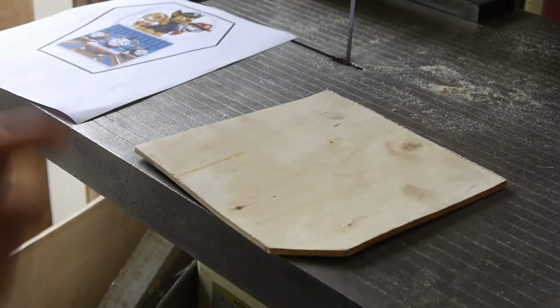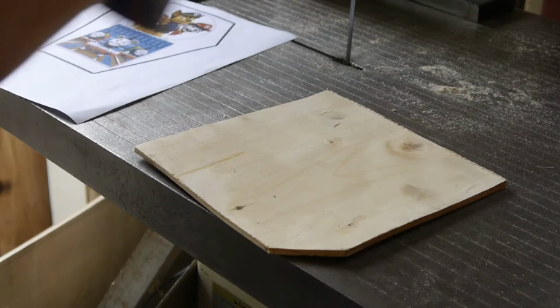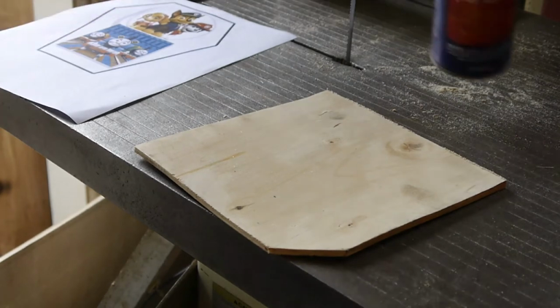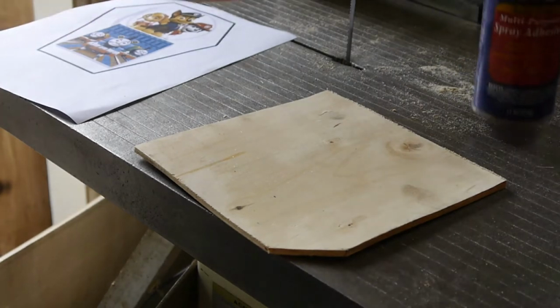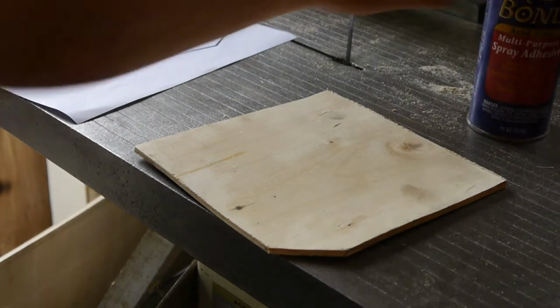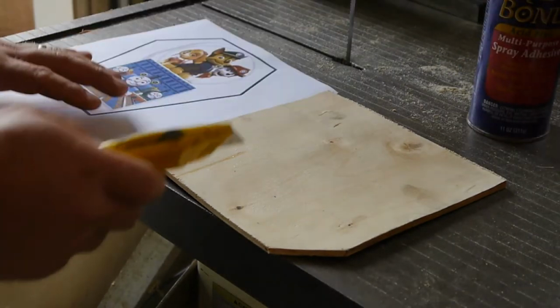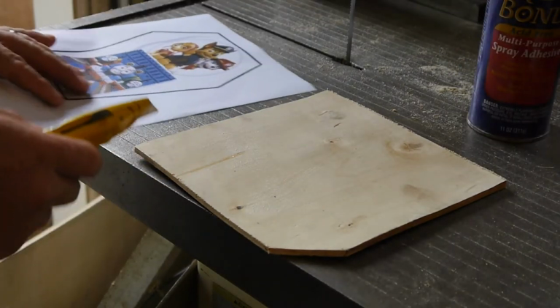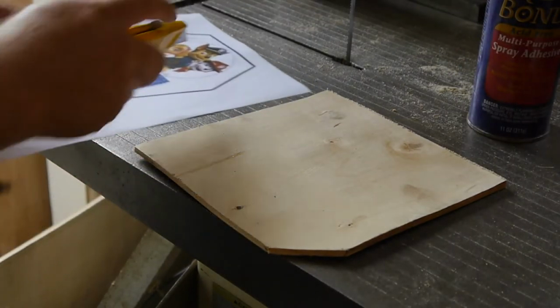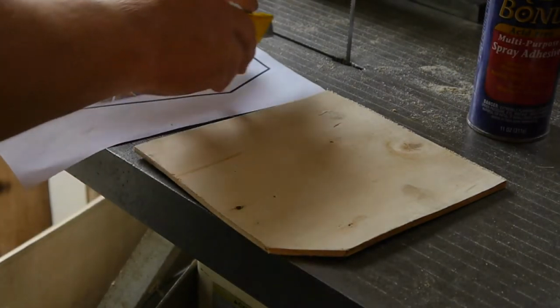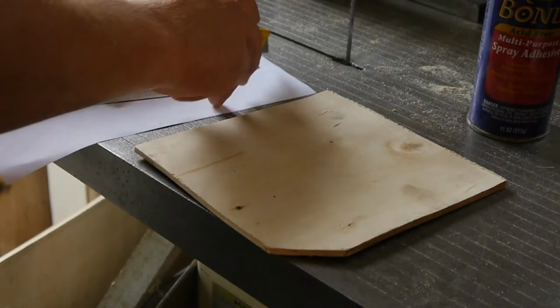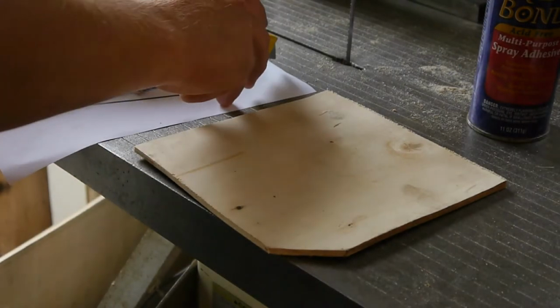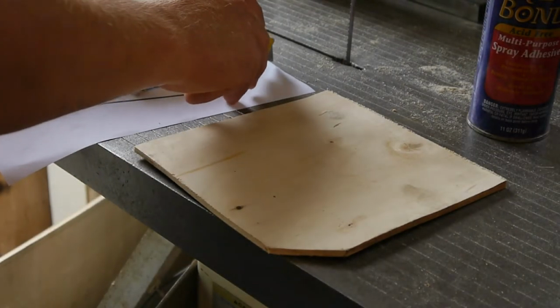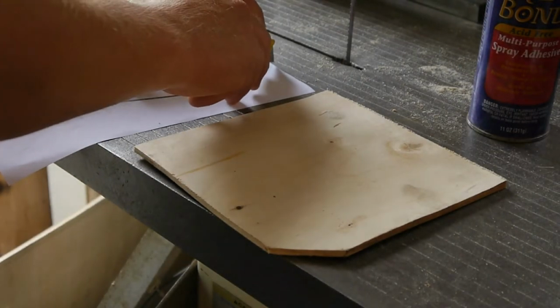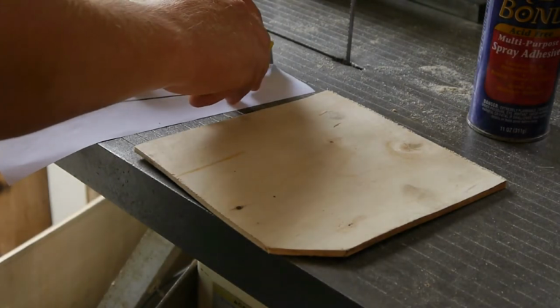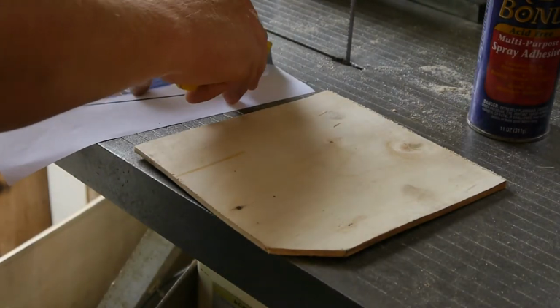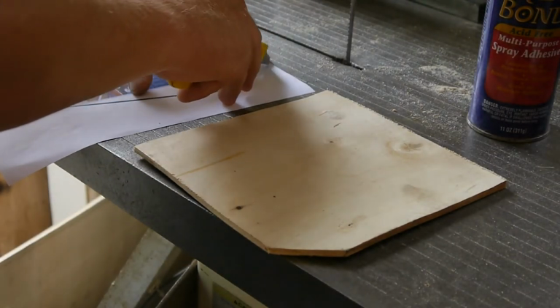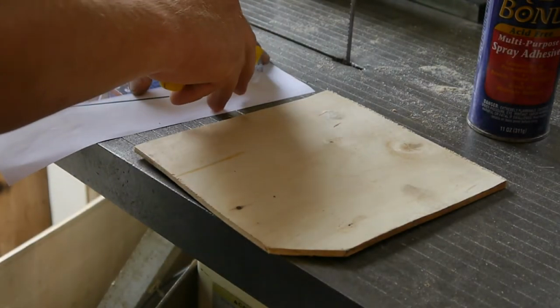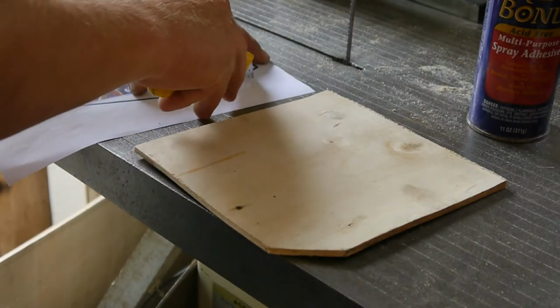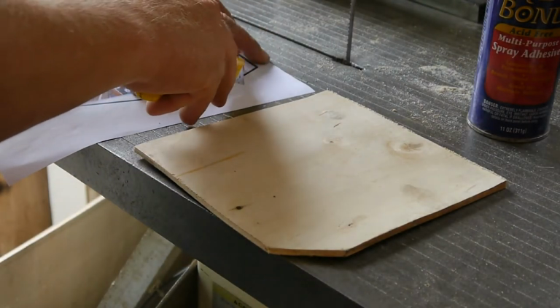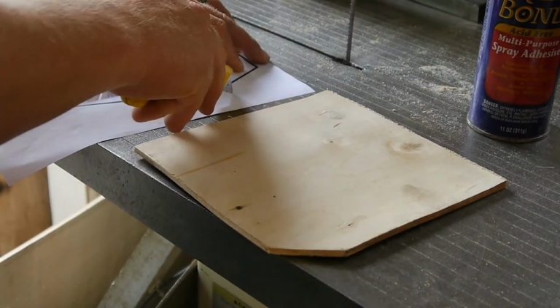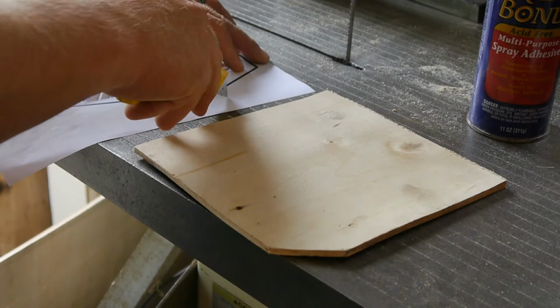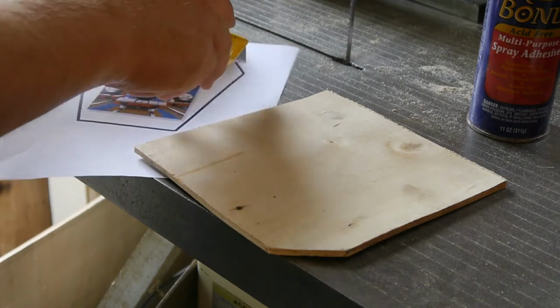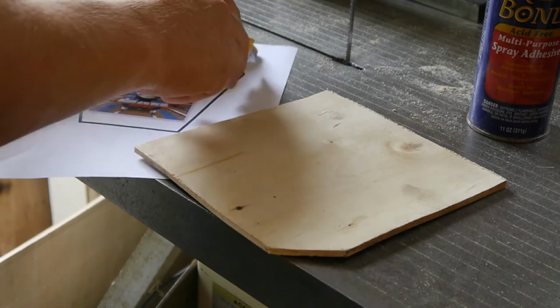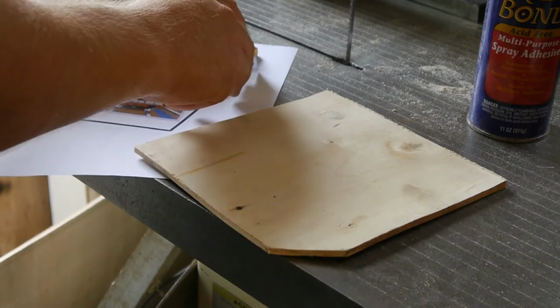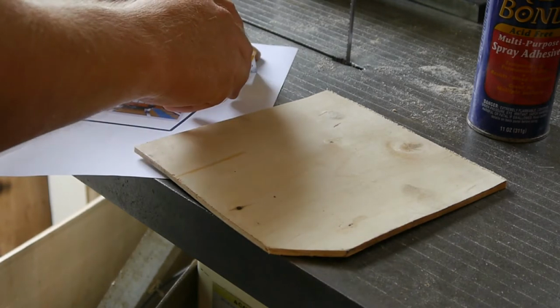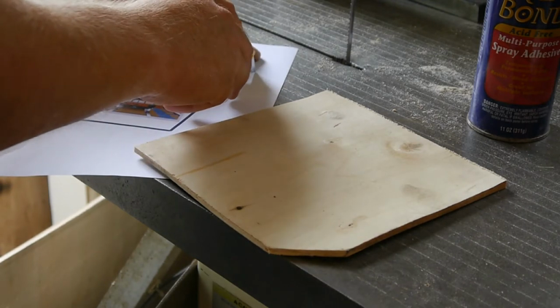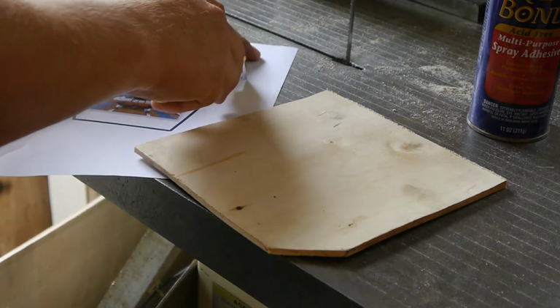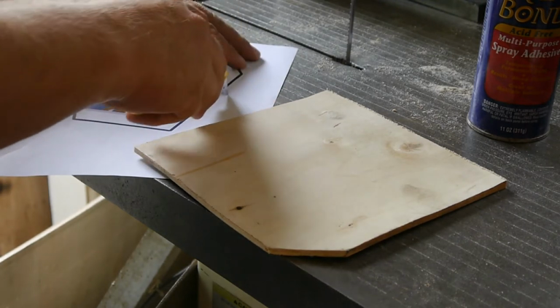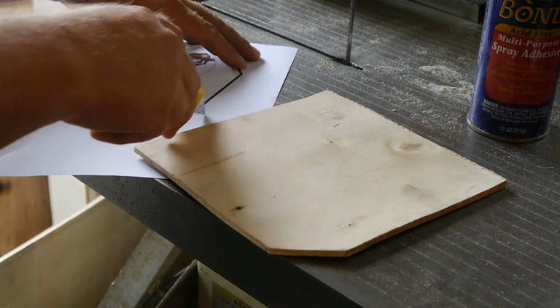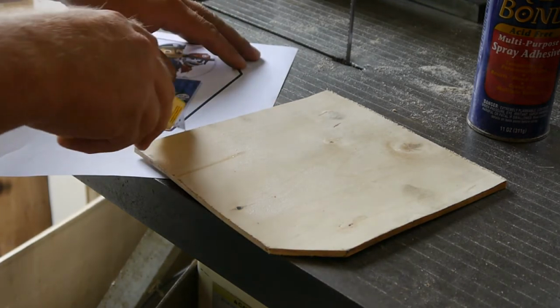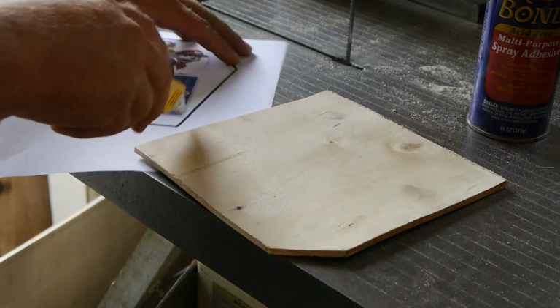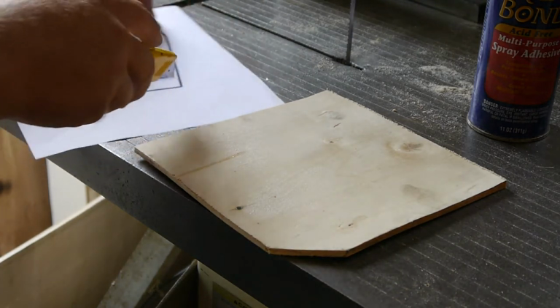Let that dry until she's tacky. Make with the chop-chop here, because this is, of course, how you're supposed to use a utility knife.